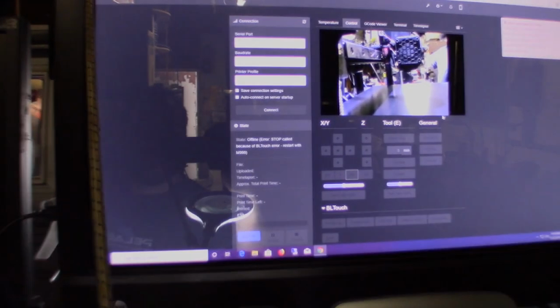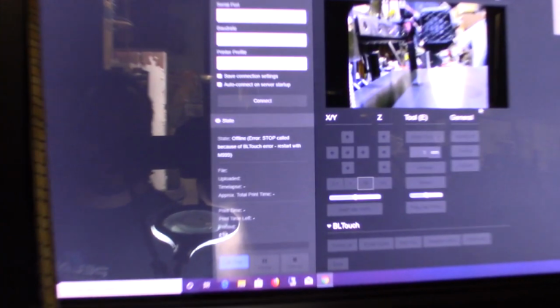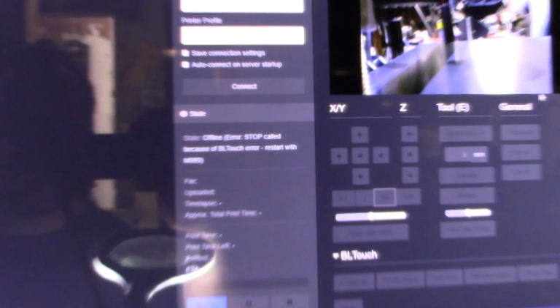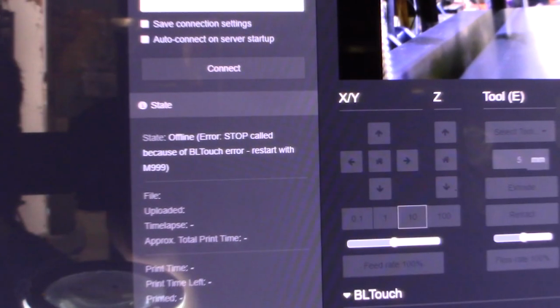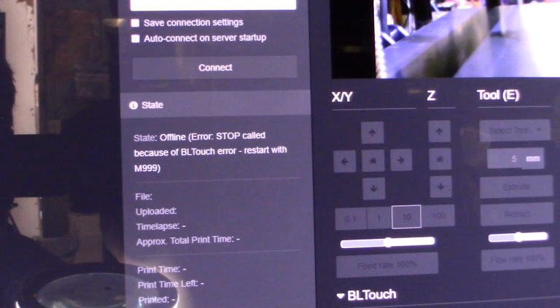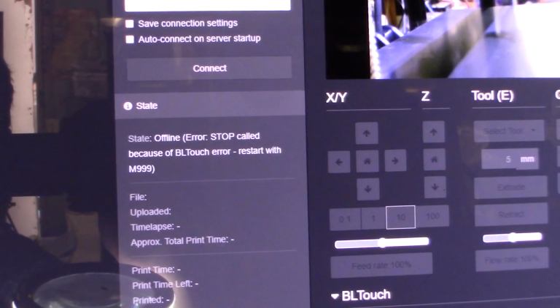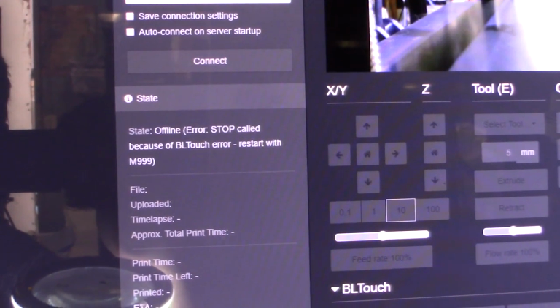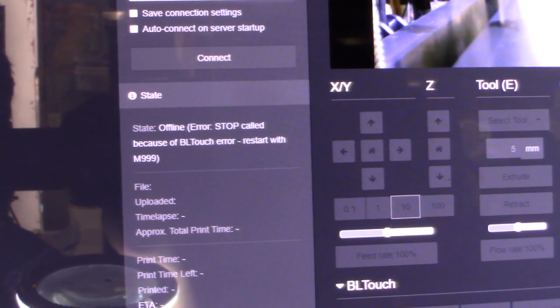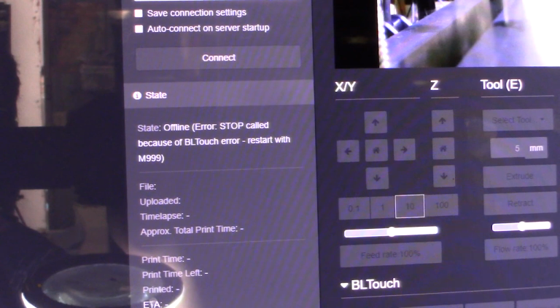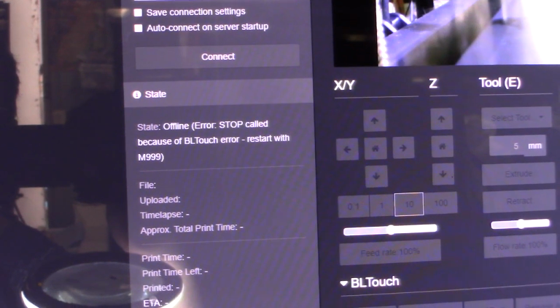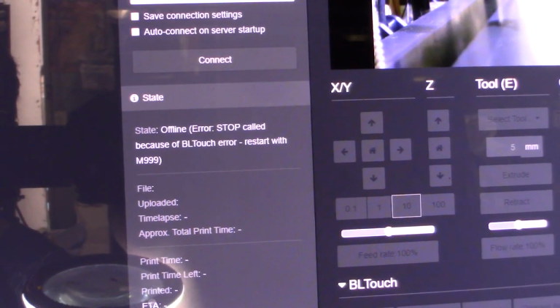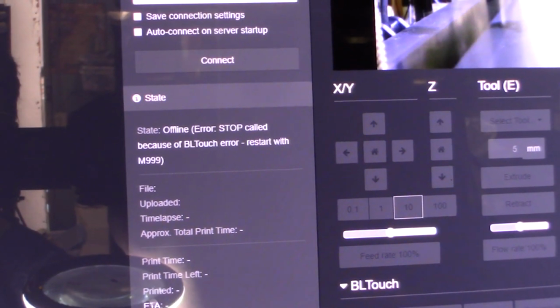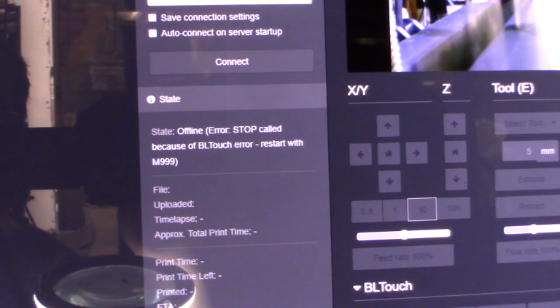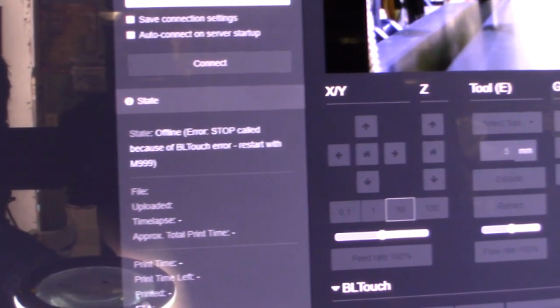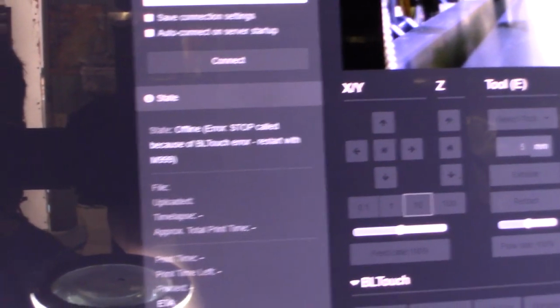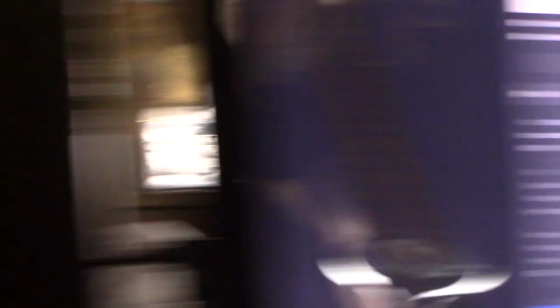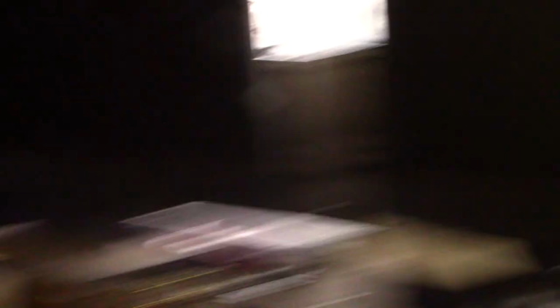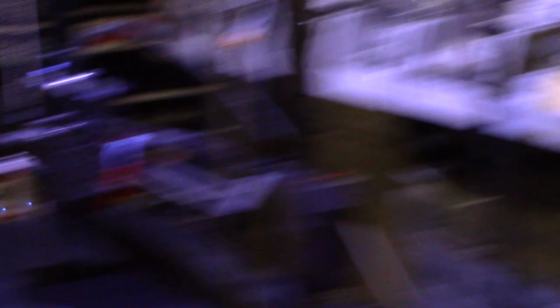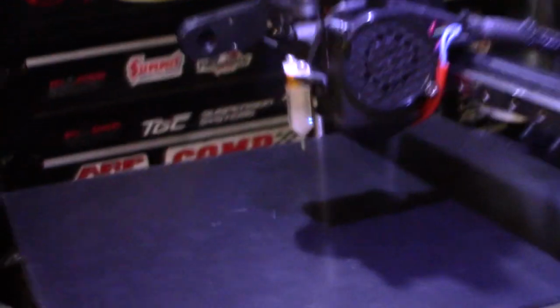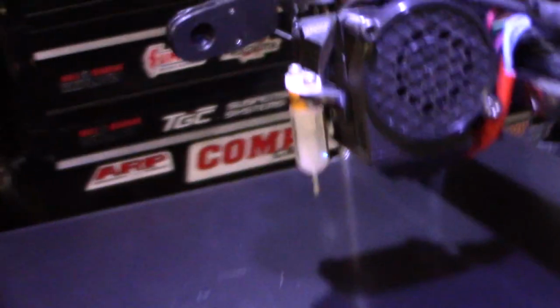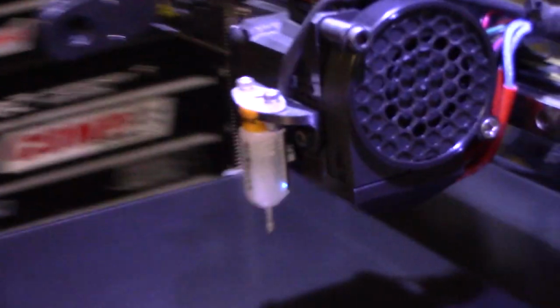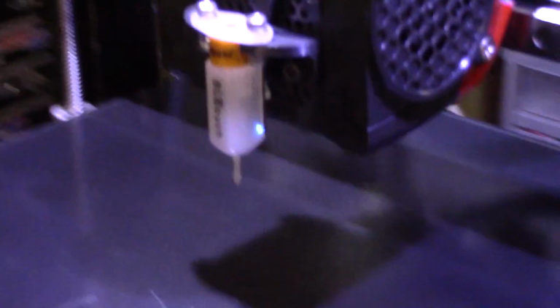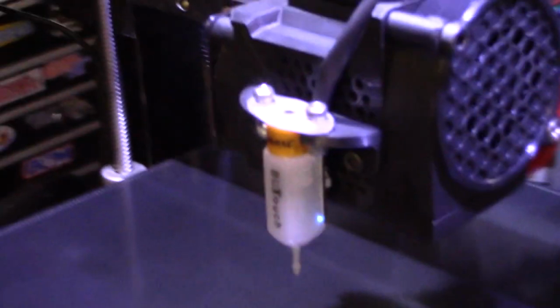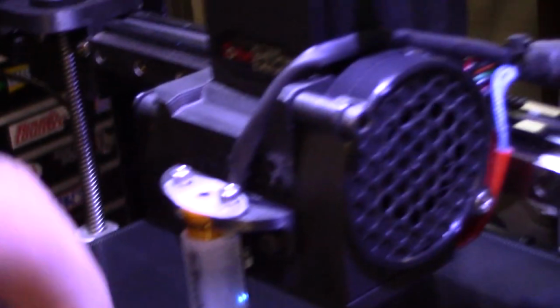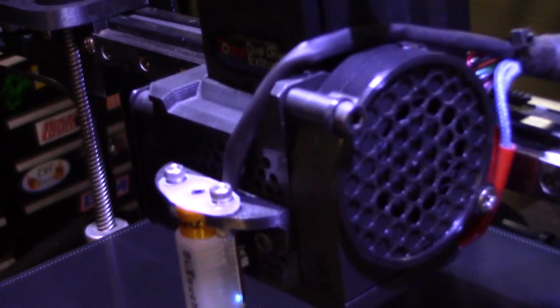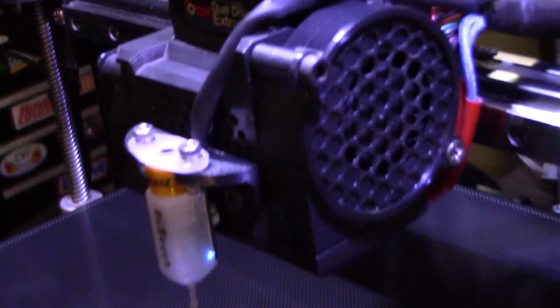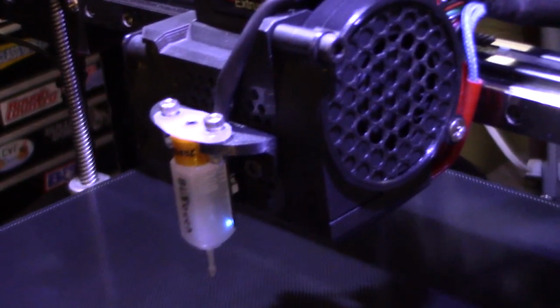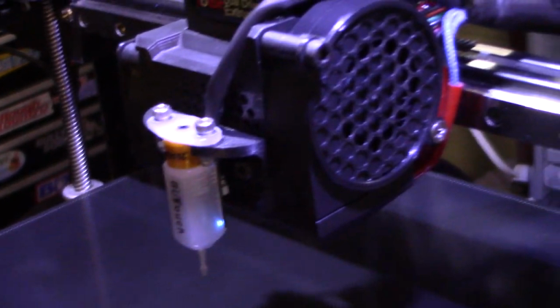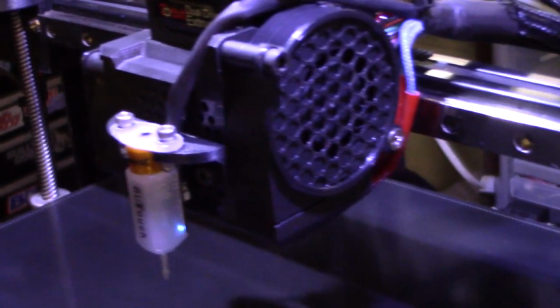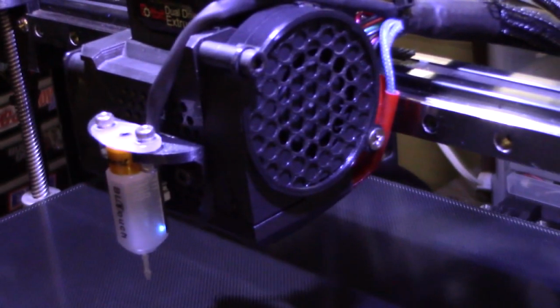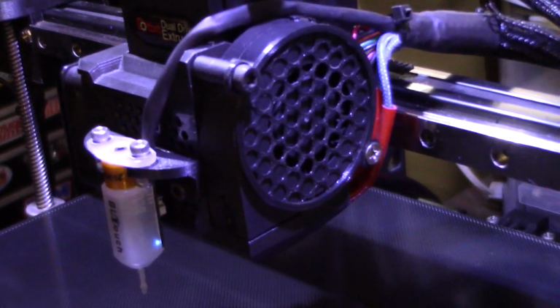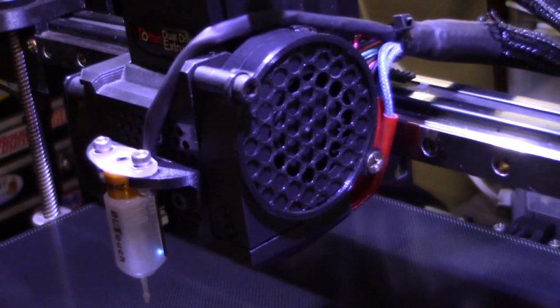Hey guys, what's up. Take a look — getting an offline BL Touch error with M99. So when I'm doing my G28 command to home this thing, it's giving me an error and stops the actual printer. Let me show you.